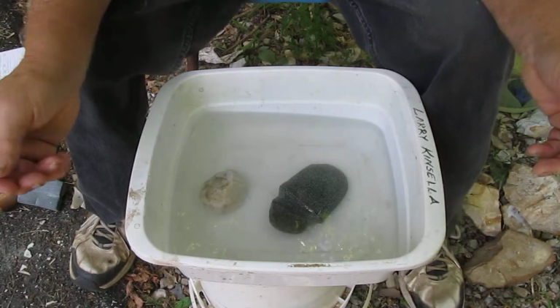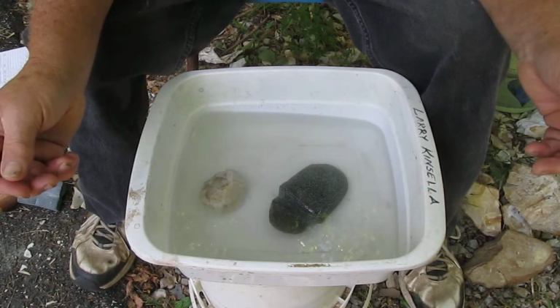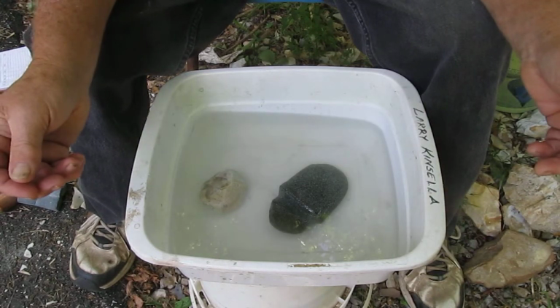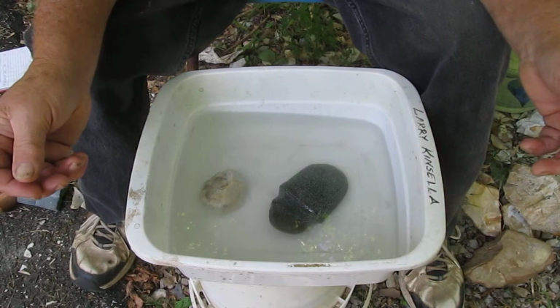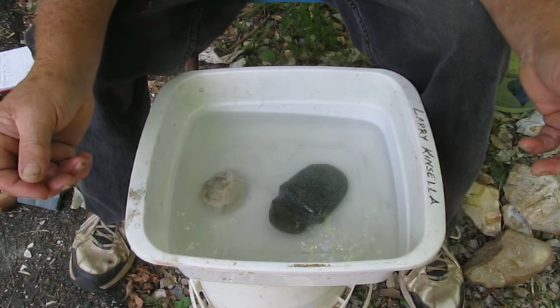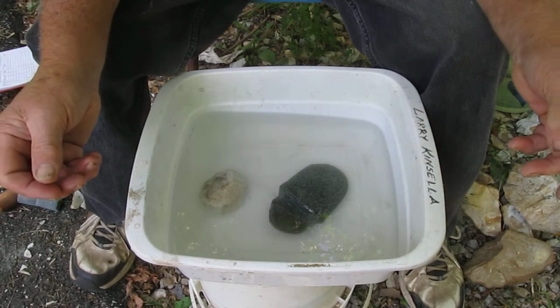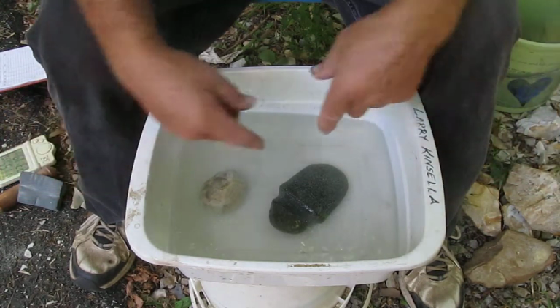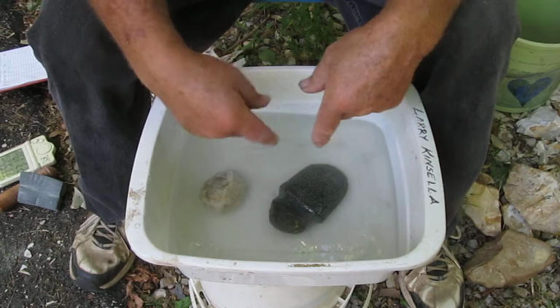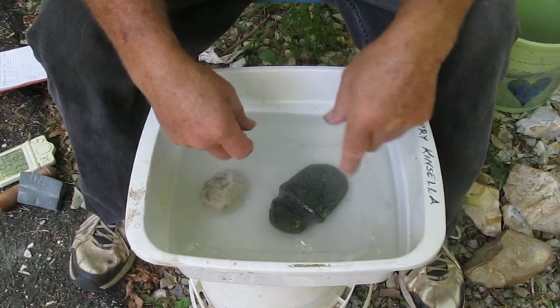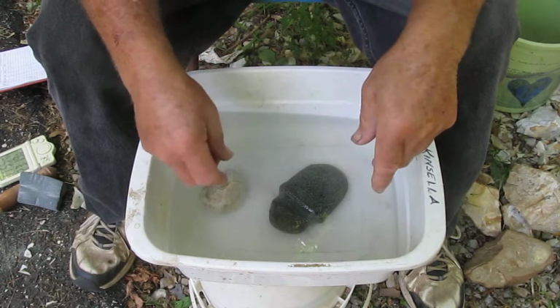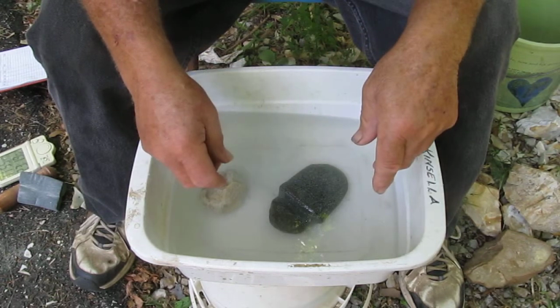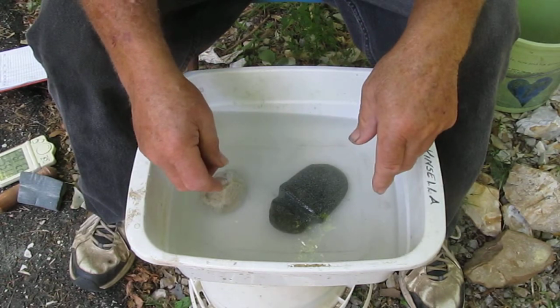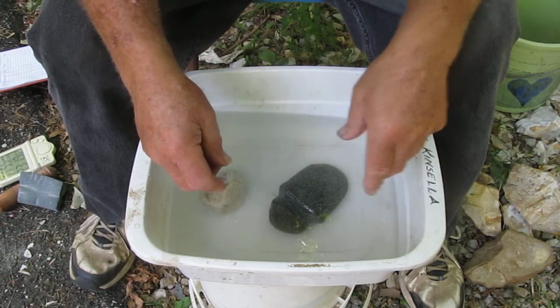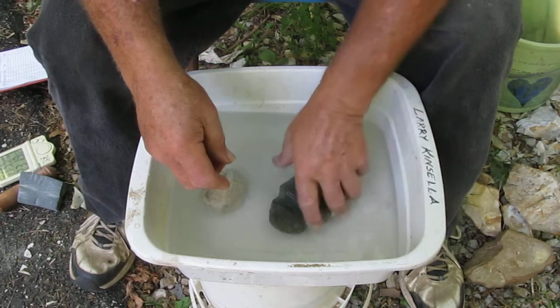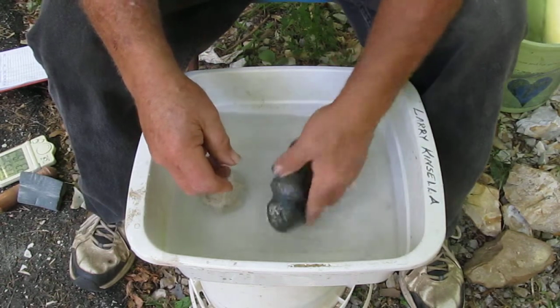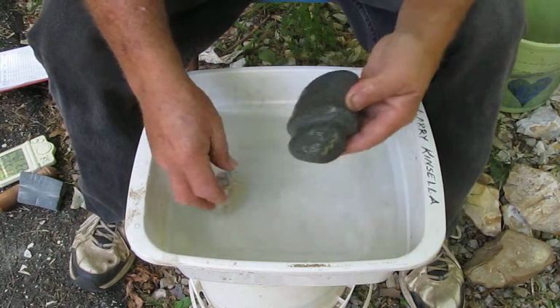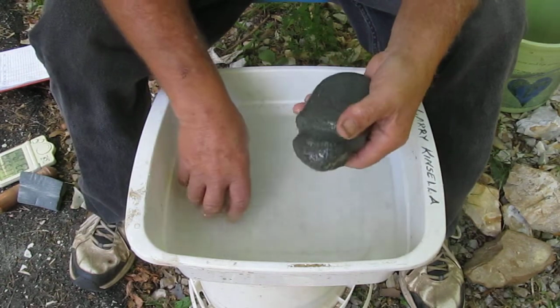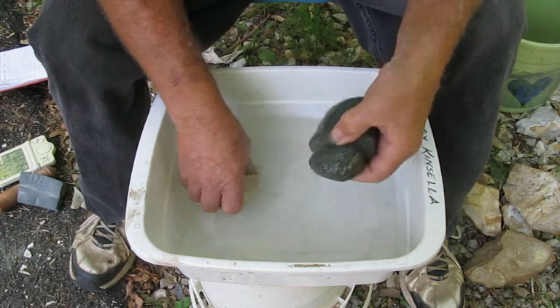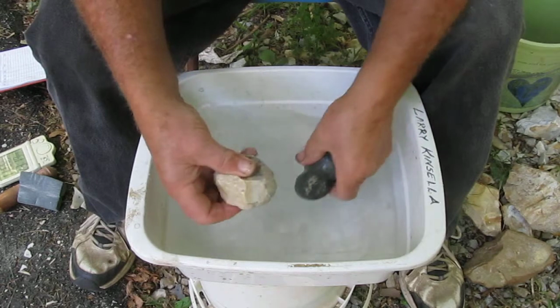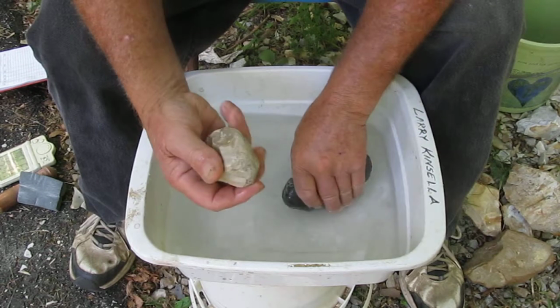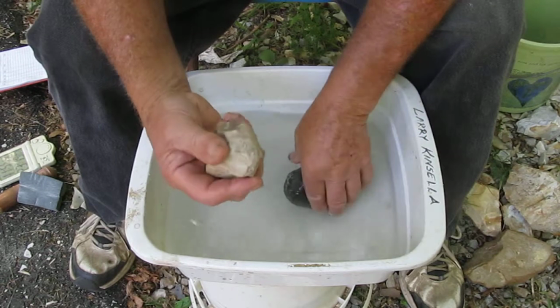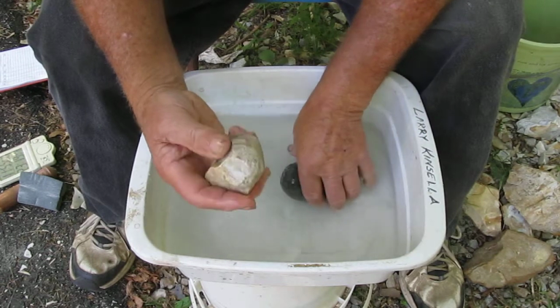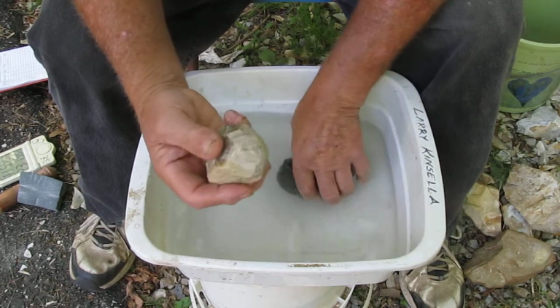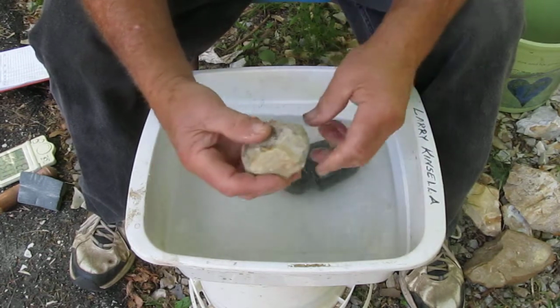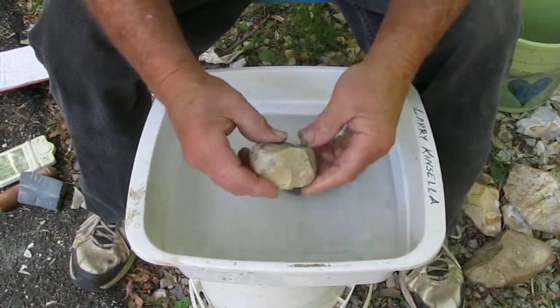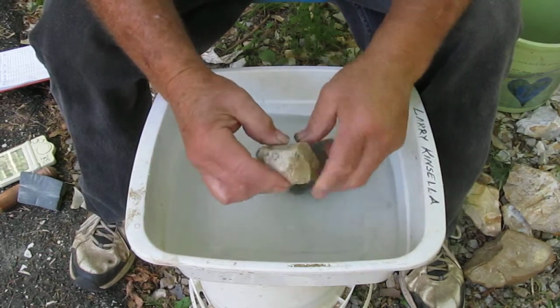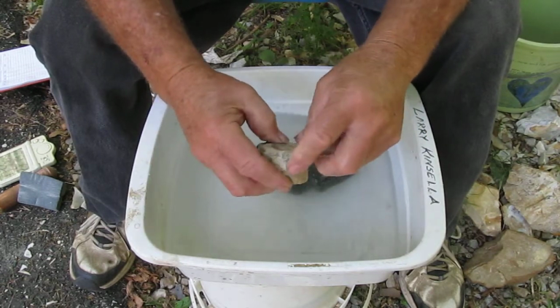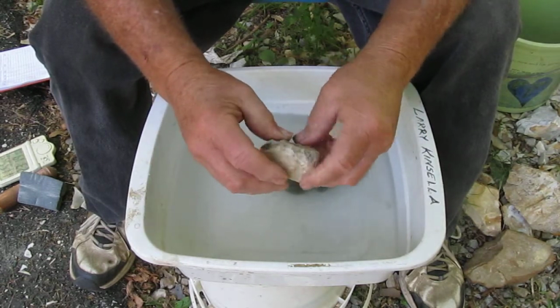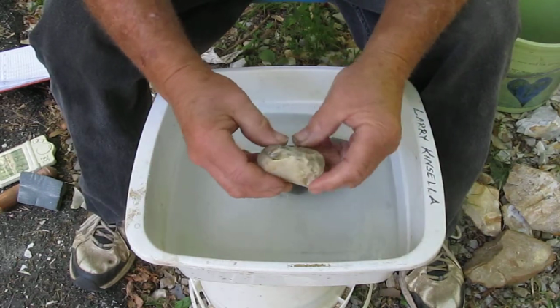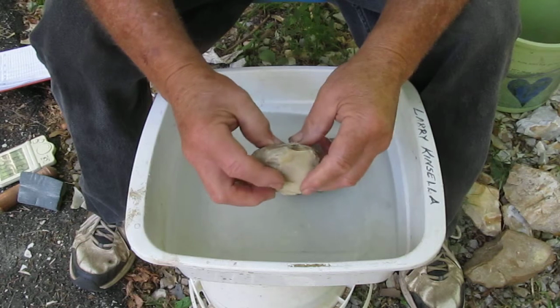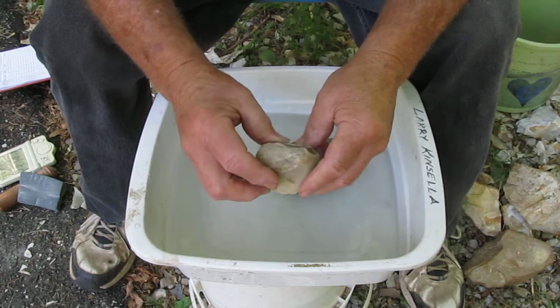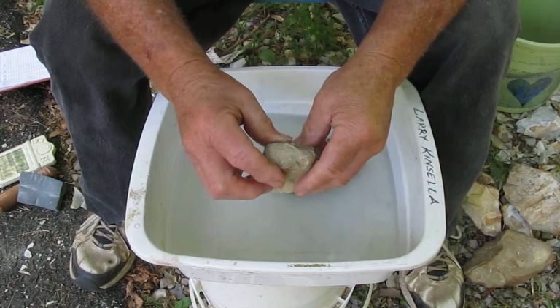This is Larry Kinsella again. It's time to grind the groove, and I've got it here. A buddy of mine — I can't remember who it was — told me that he thinks they might use these hammer stones to grind with. It makes sense to me.